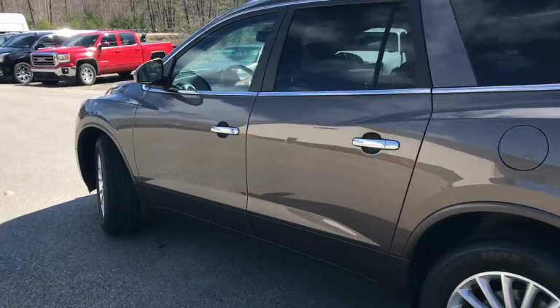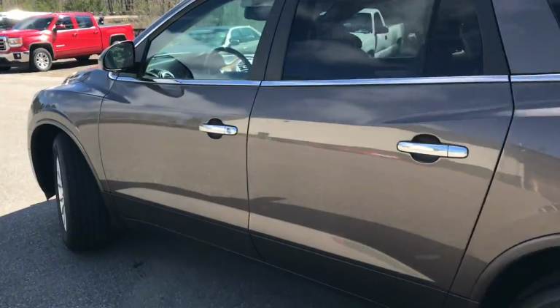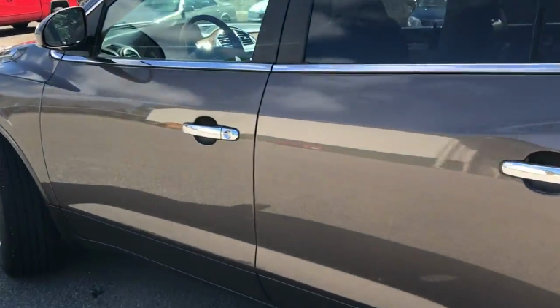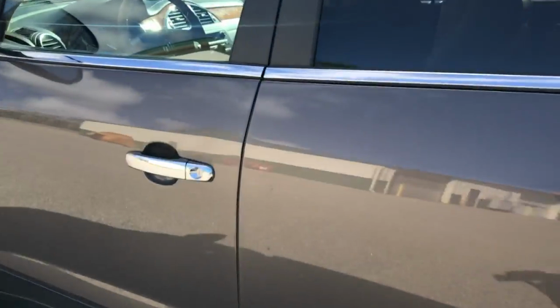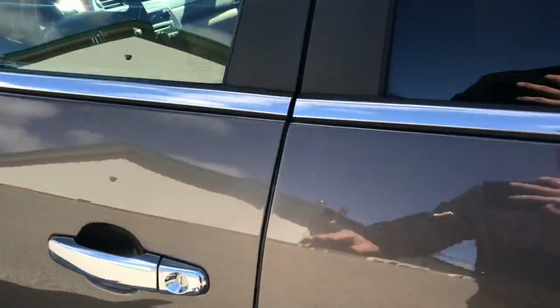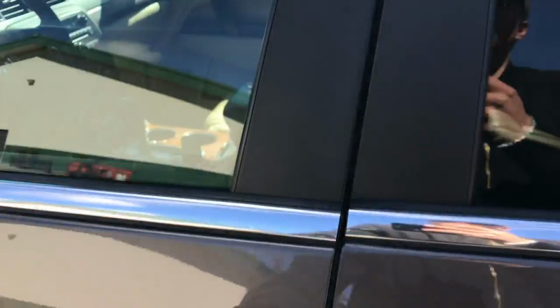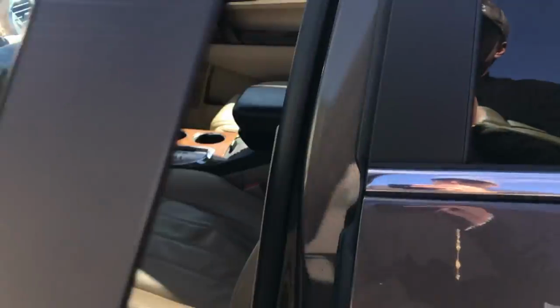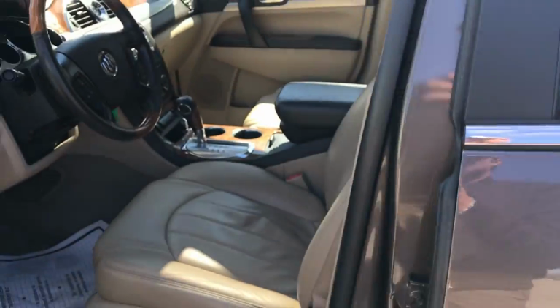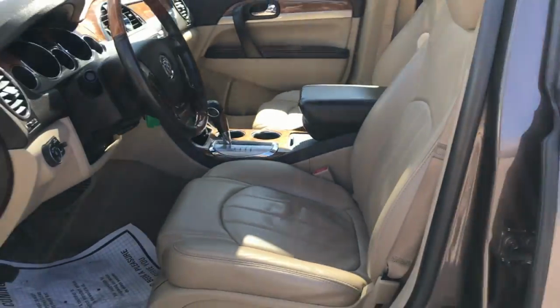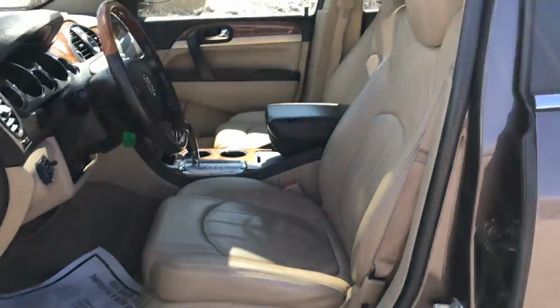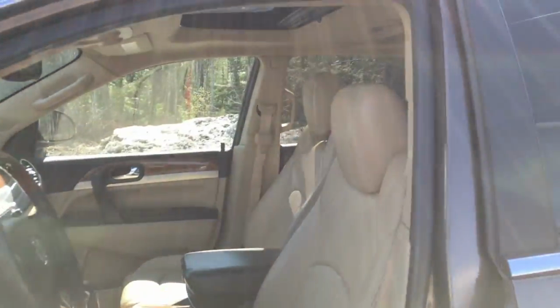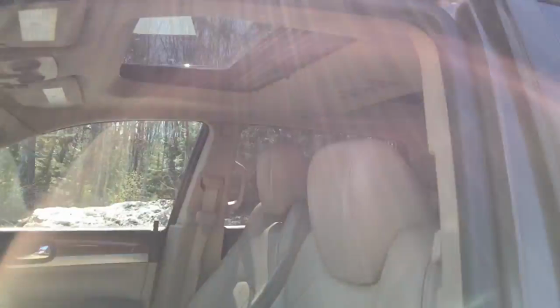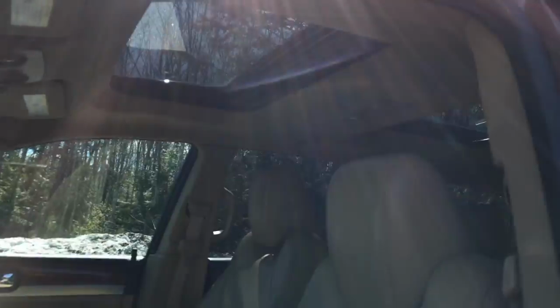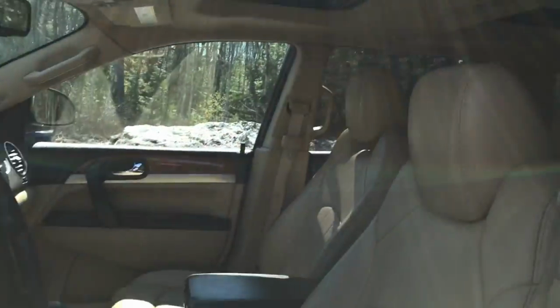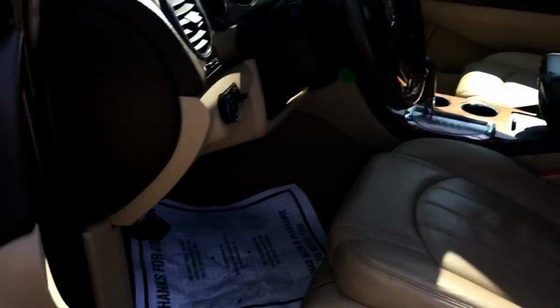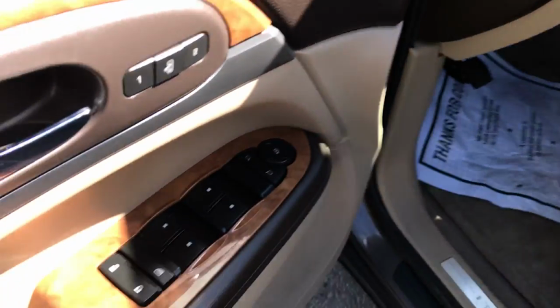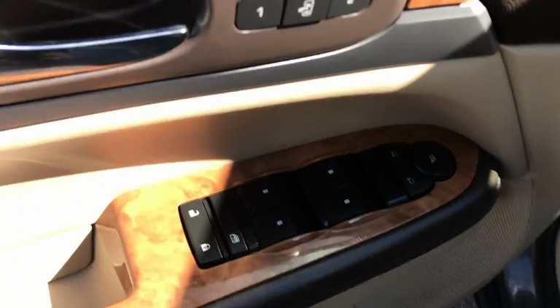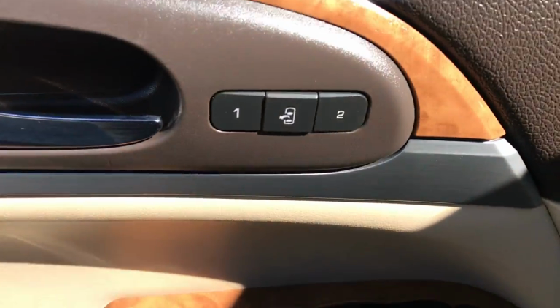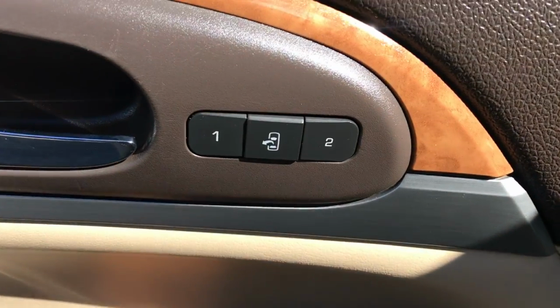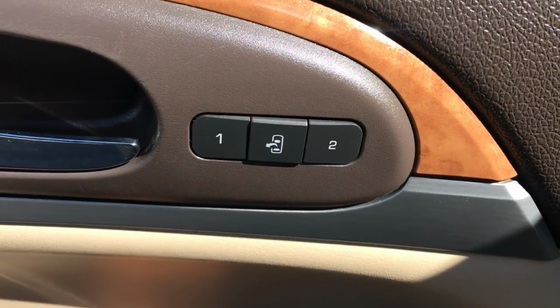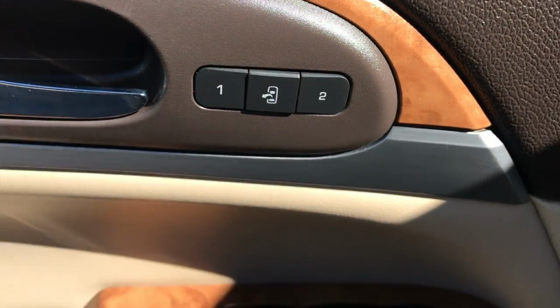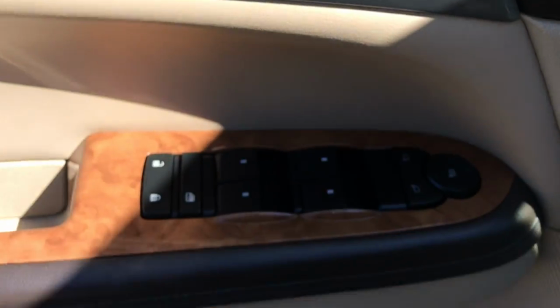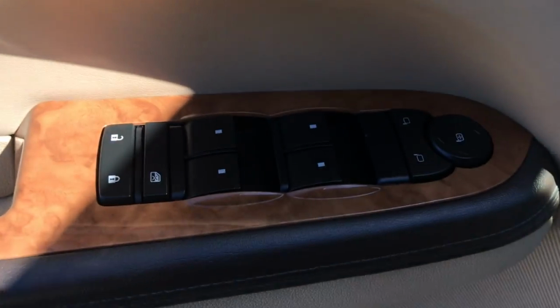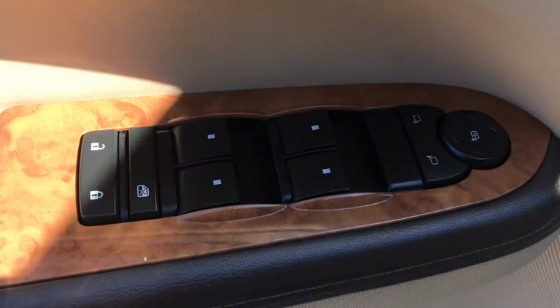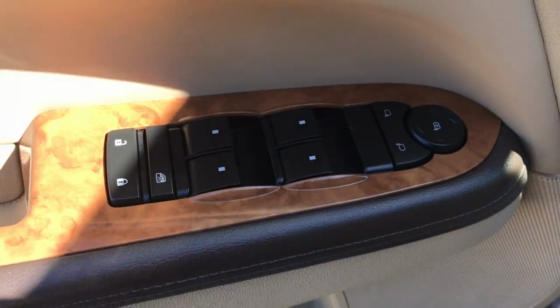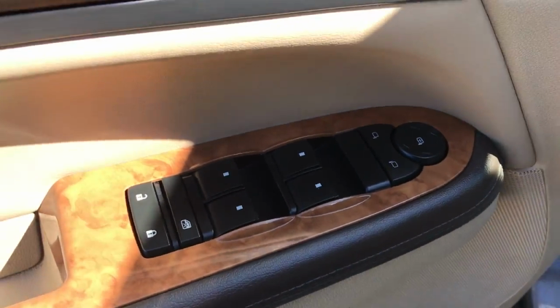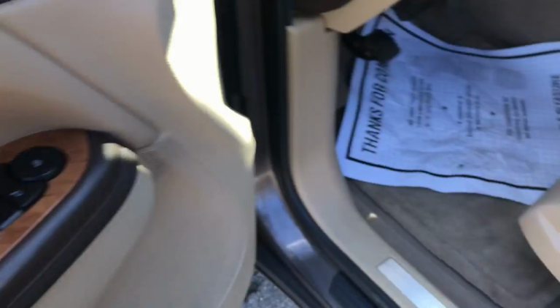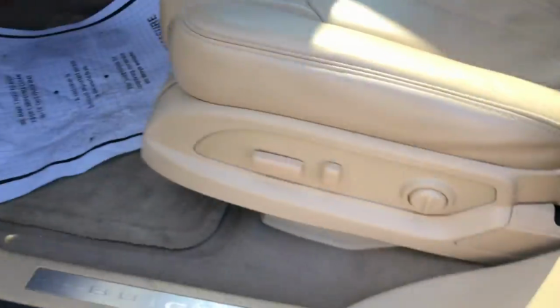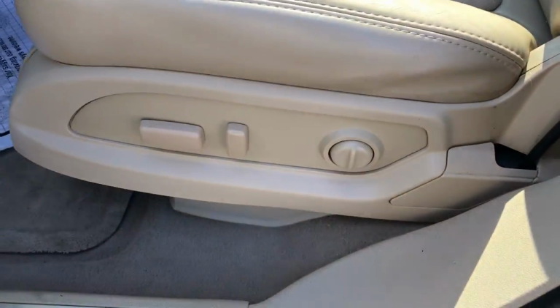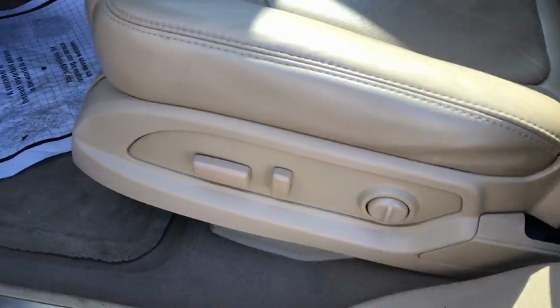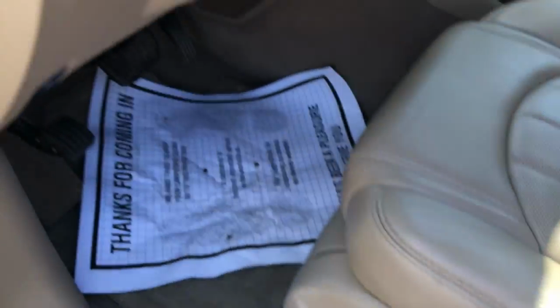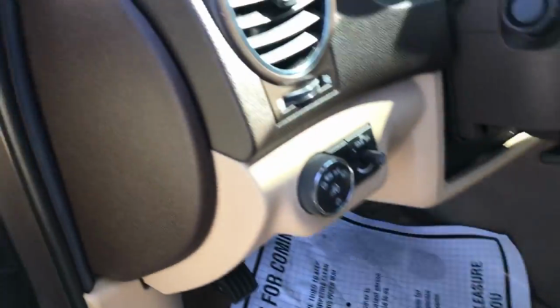Go ahead and take a look at the interior here. Got your light-colored leather interior. Got your two-panel sunroof up top. Driver door panel — you got your memory settings for your power driver seat. Got your power windows, mirrors, and locks. Controls for that power driver seat in there.